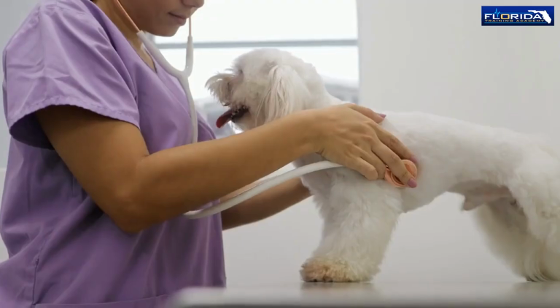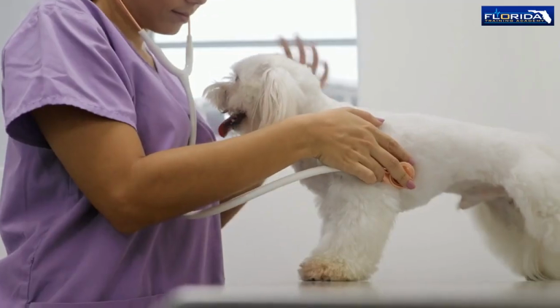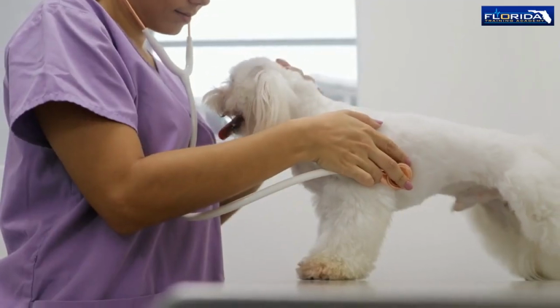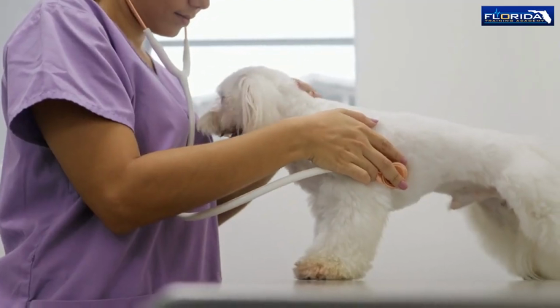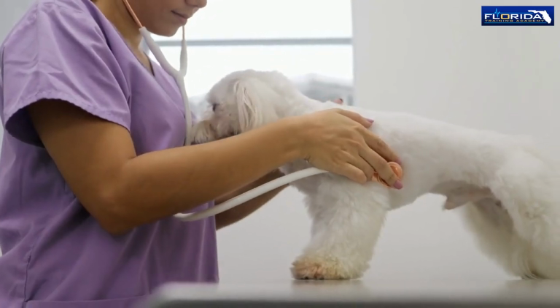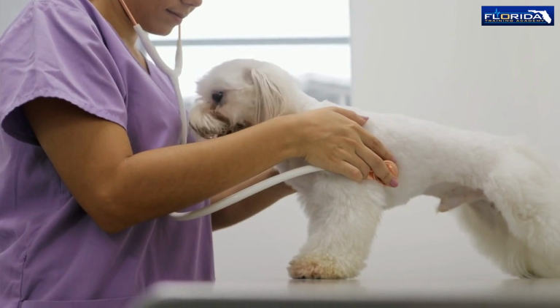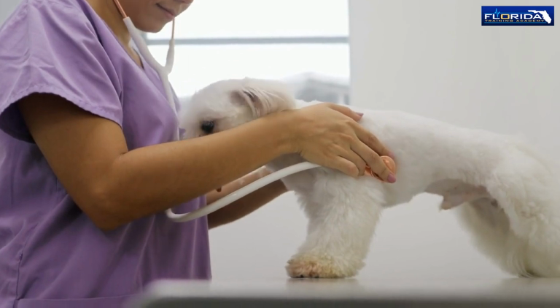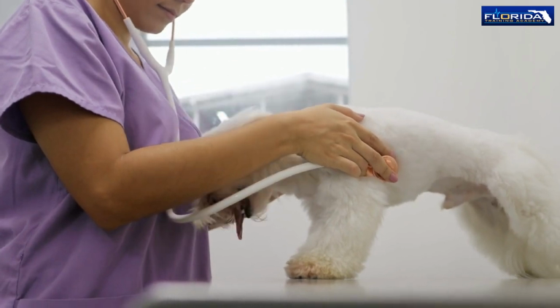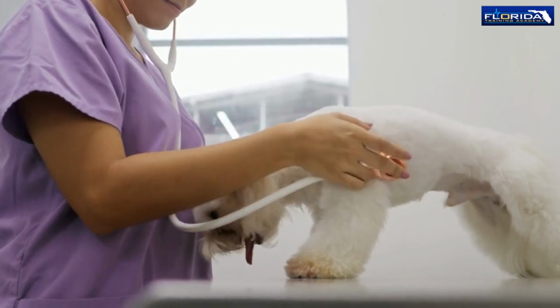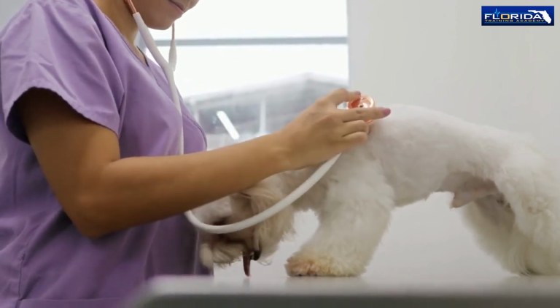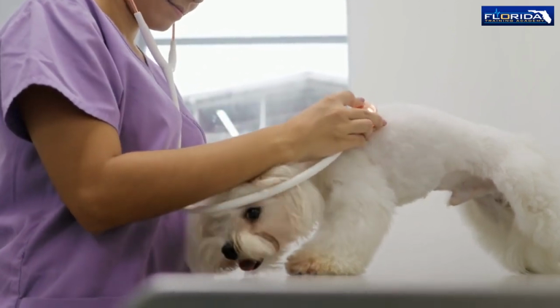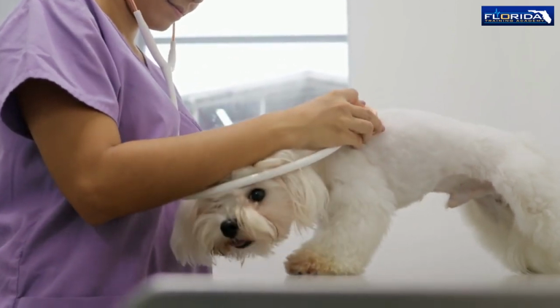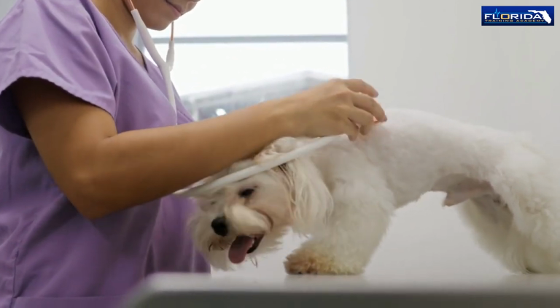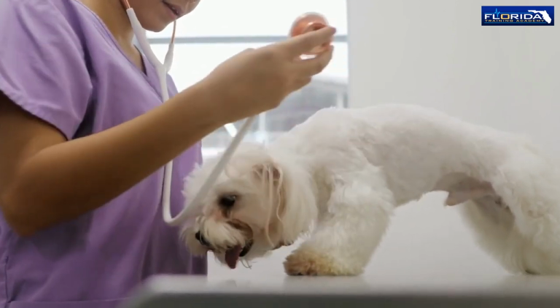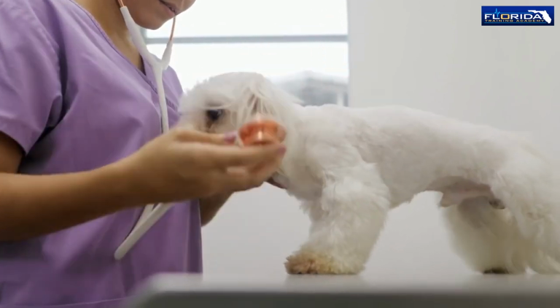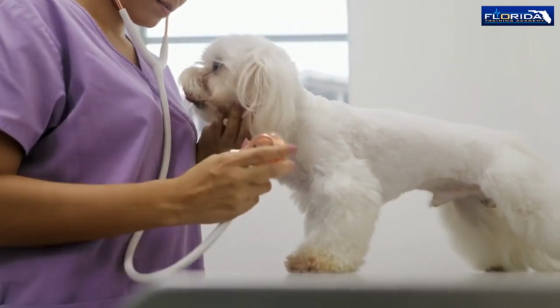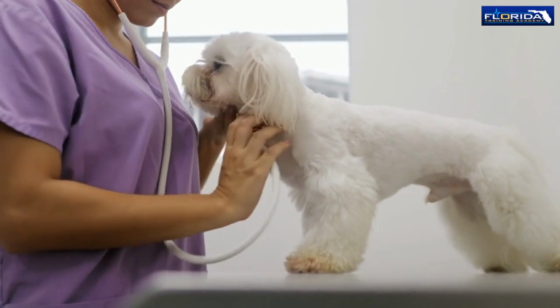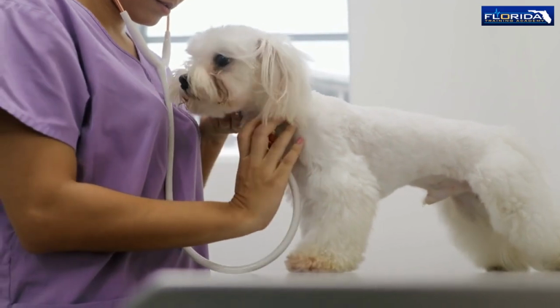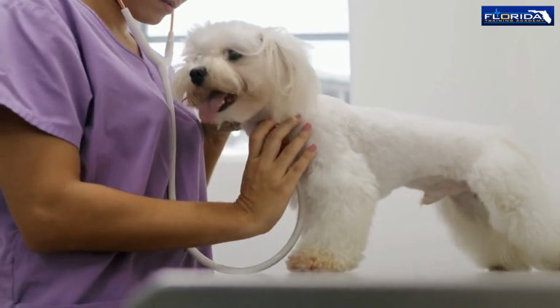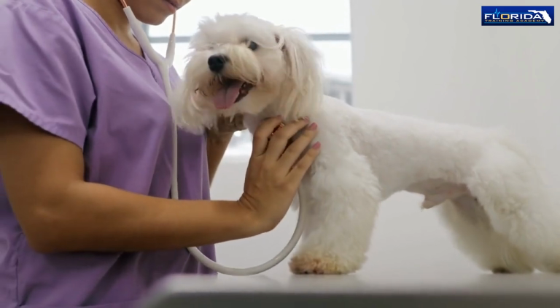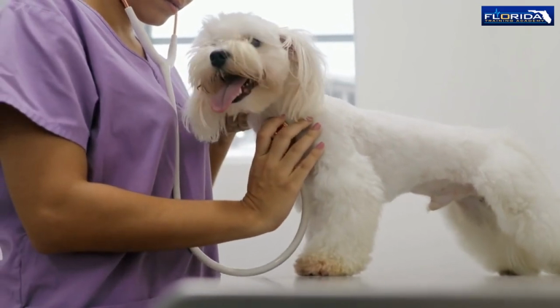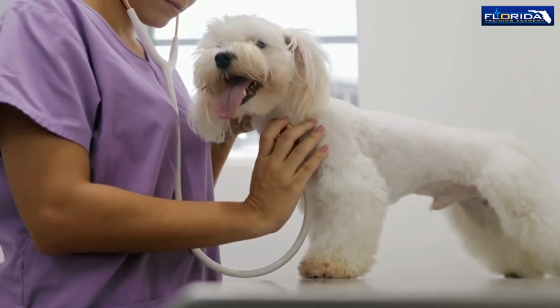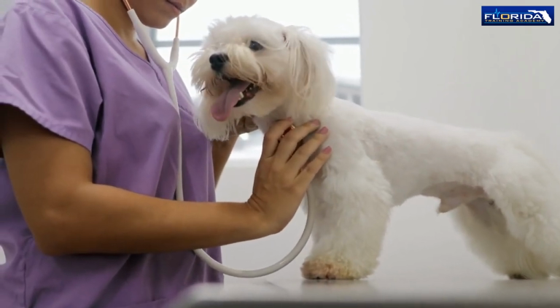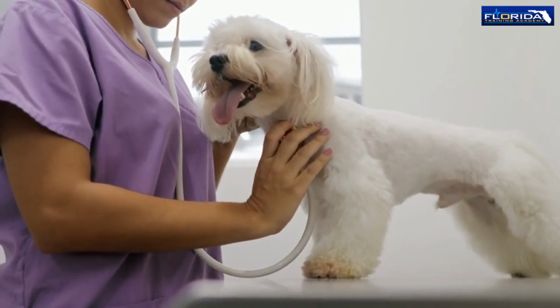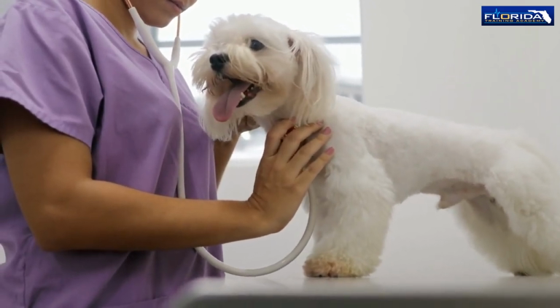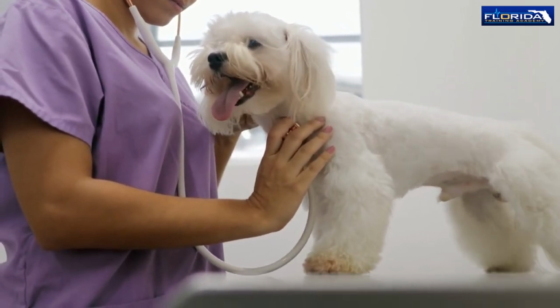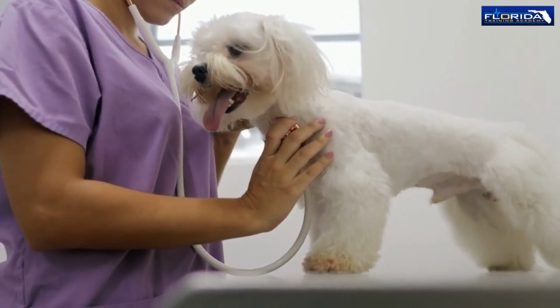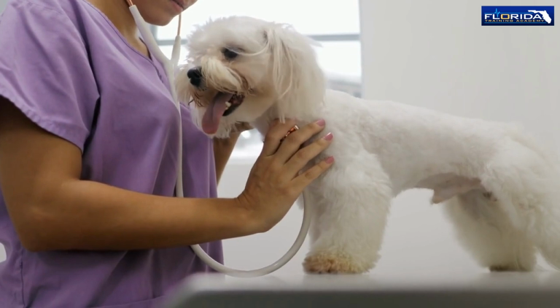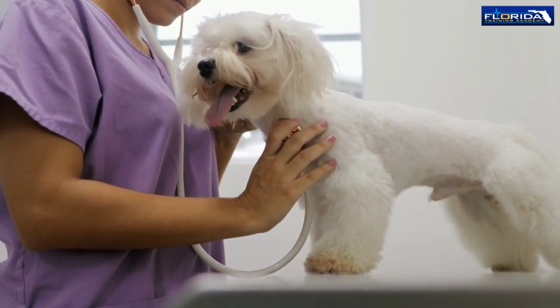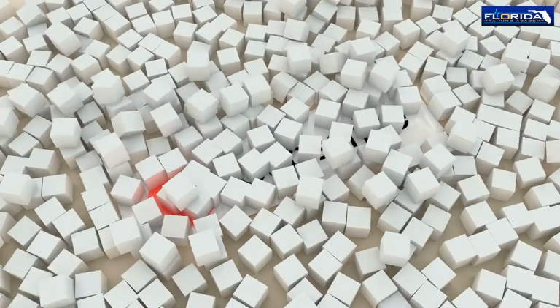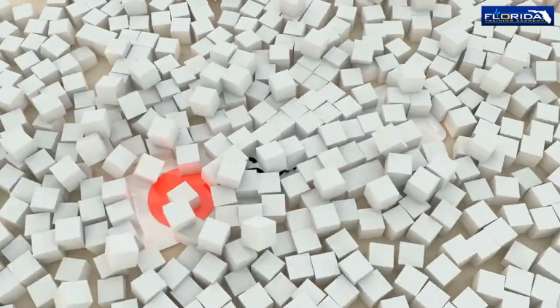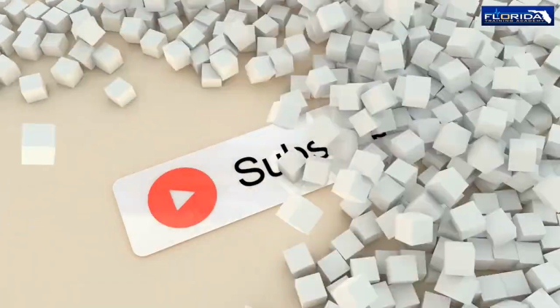Pet CPR can be different based upon the breed or species. That is why it is best performed by a professional or an individual who has been trained and certified in pet CPR. In case of emergency, it's best to call your local vet or pet emergency service.